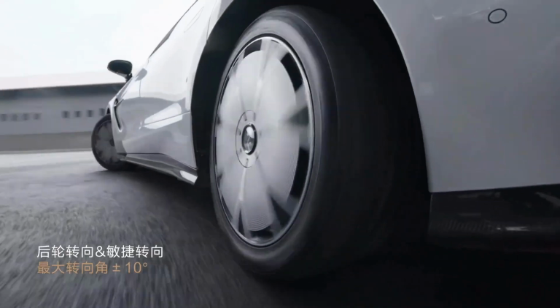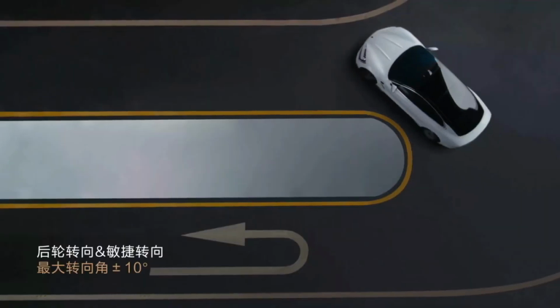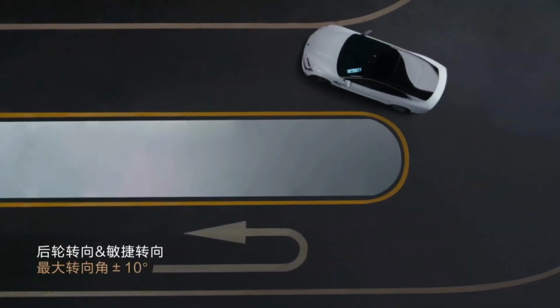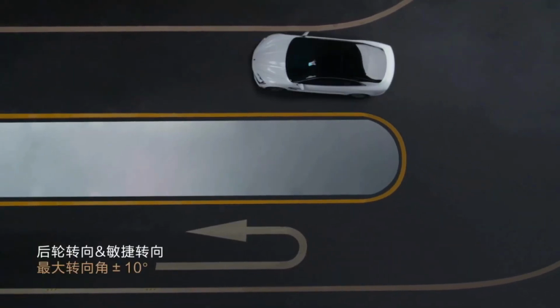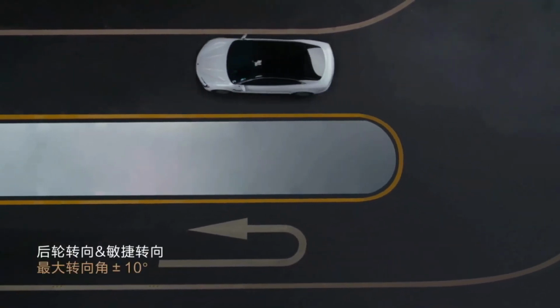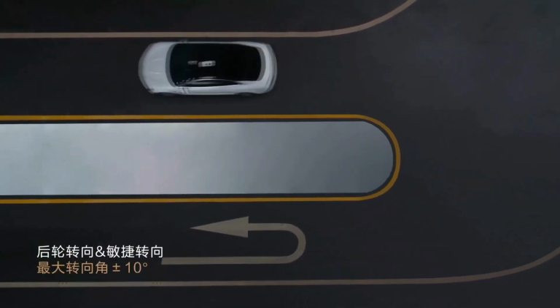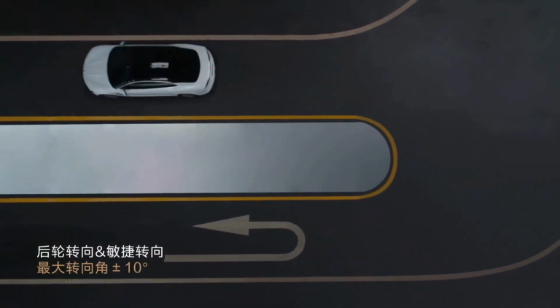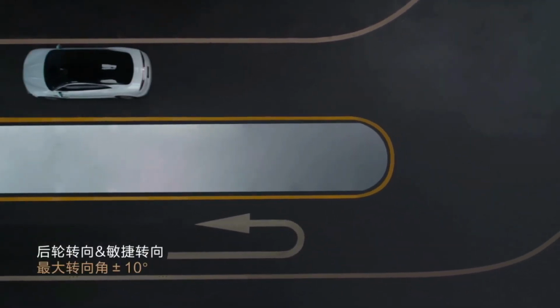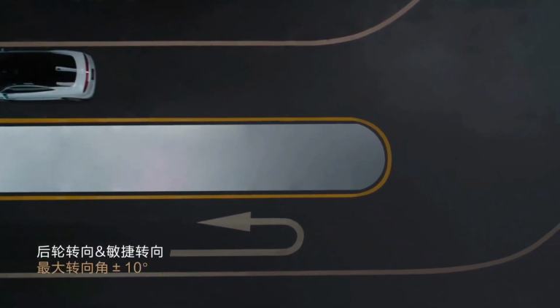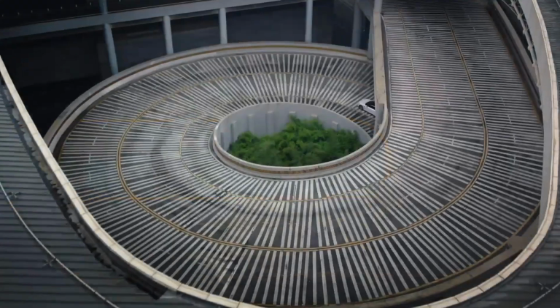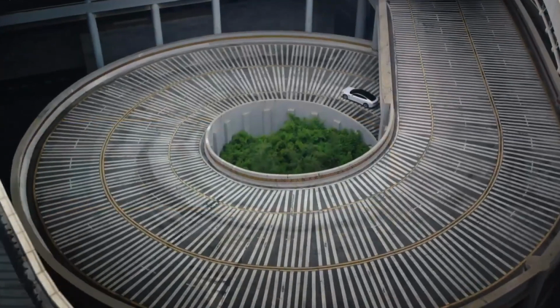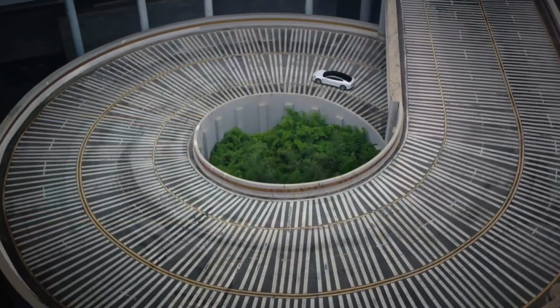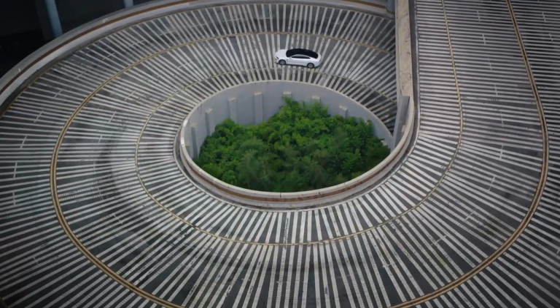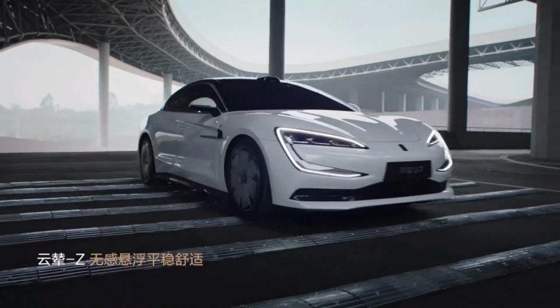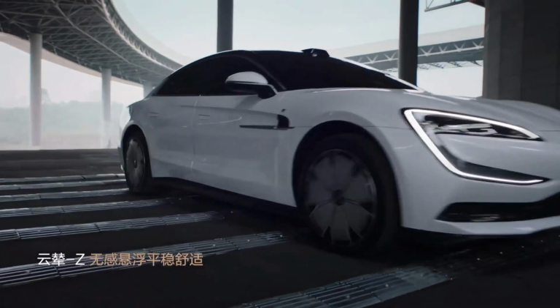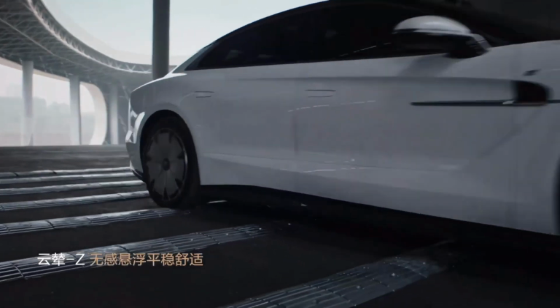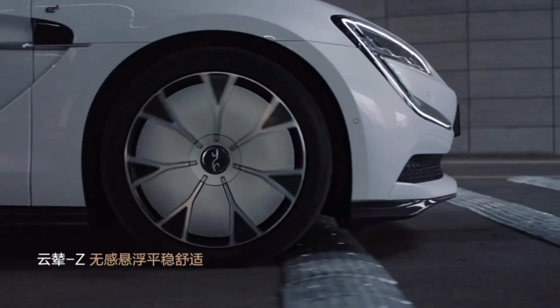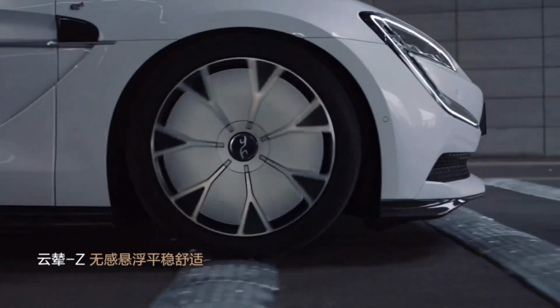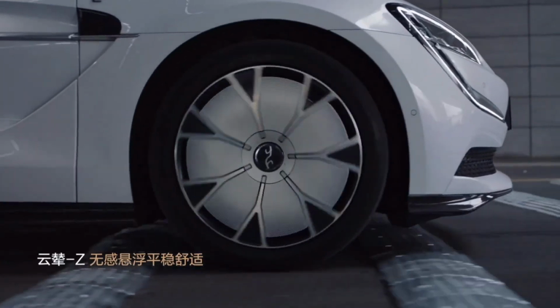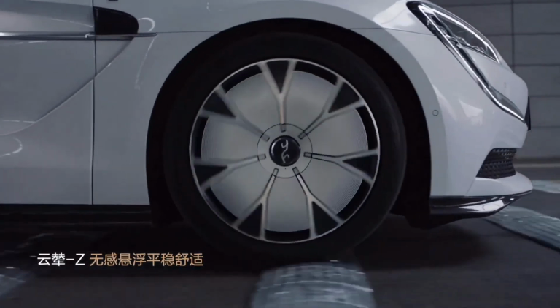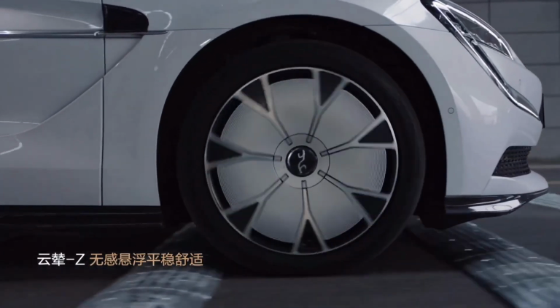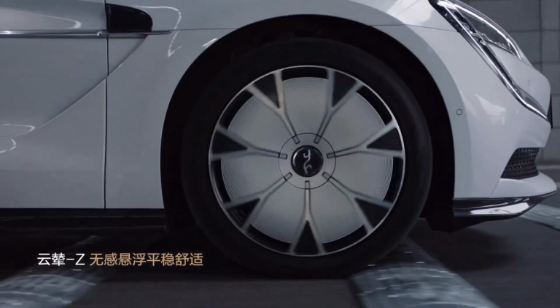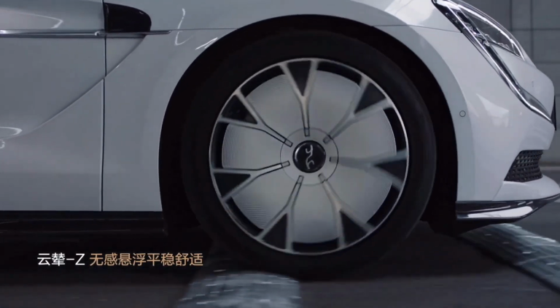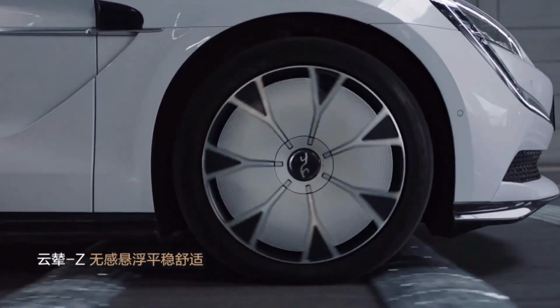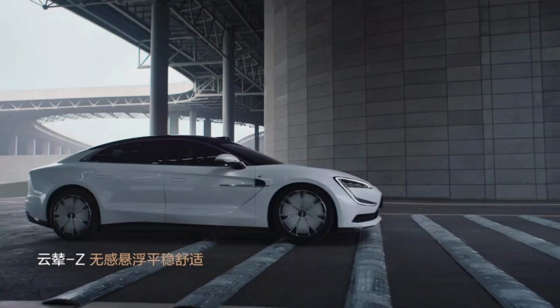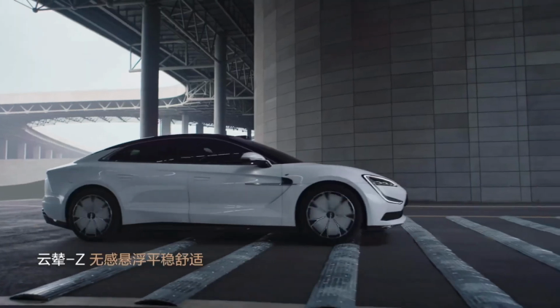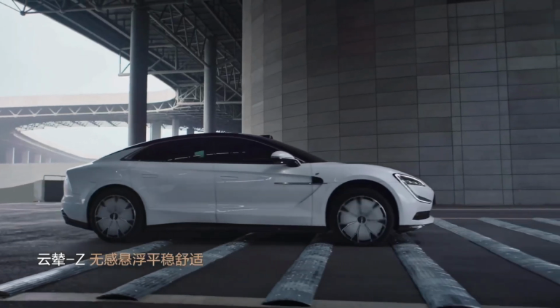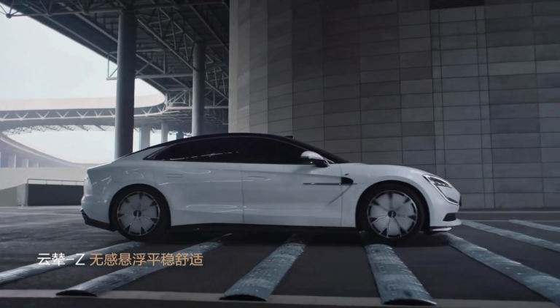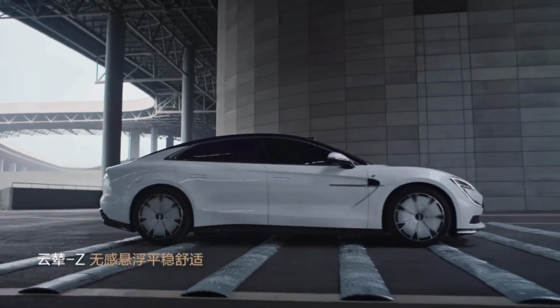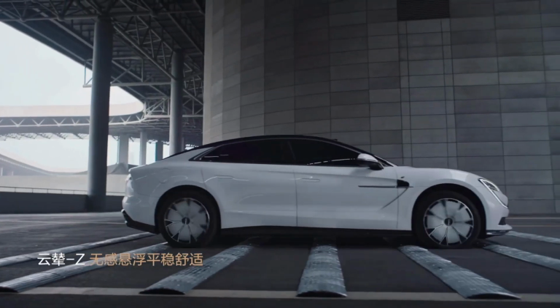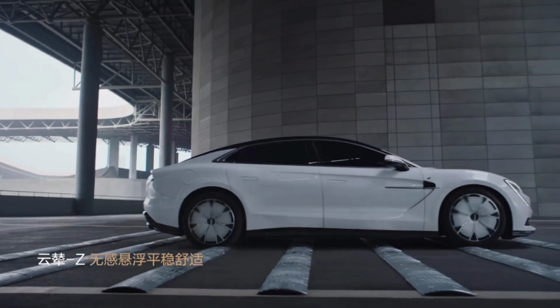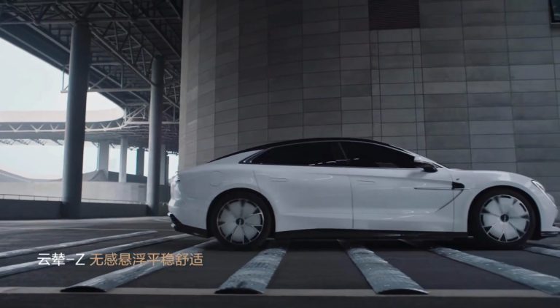The Yangwang U7 is equipped with the world's first Yunlian-Z (Dysus-Z) intelligent body control system, providing a smooth, vibration-free driving experience thanks to advanced four-wheel drive technology.